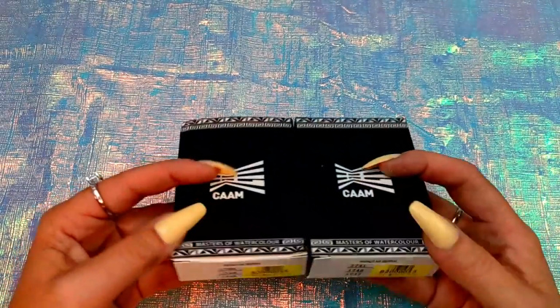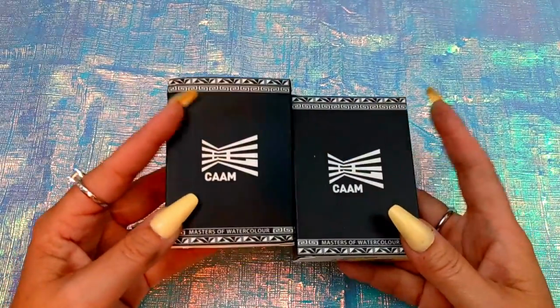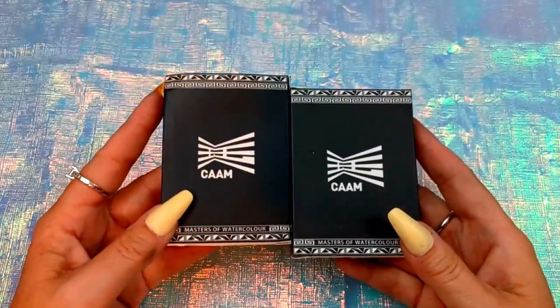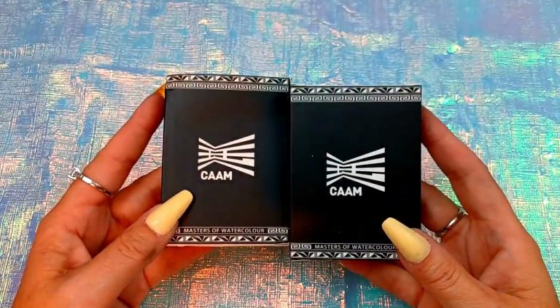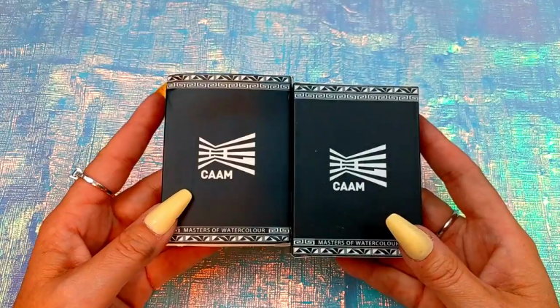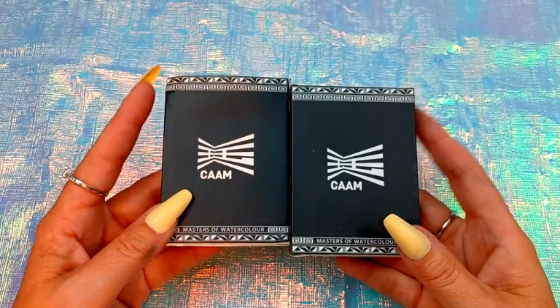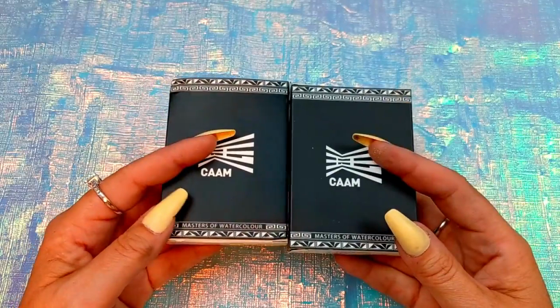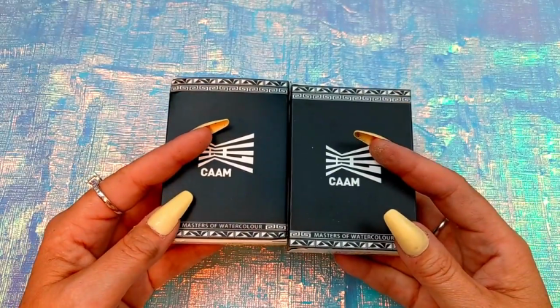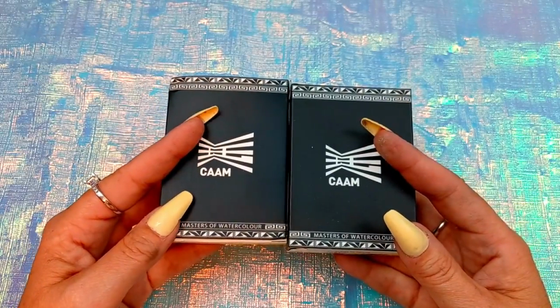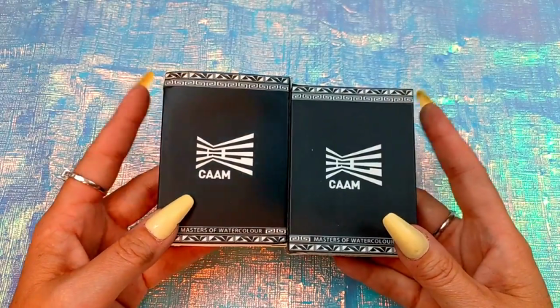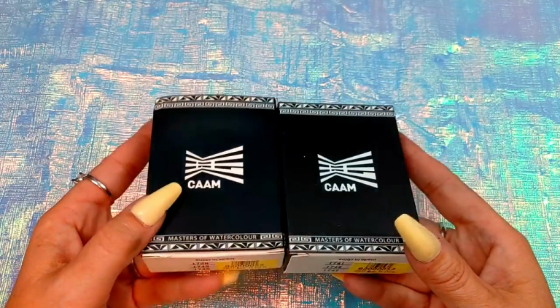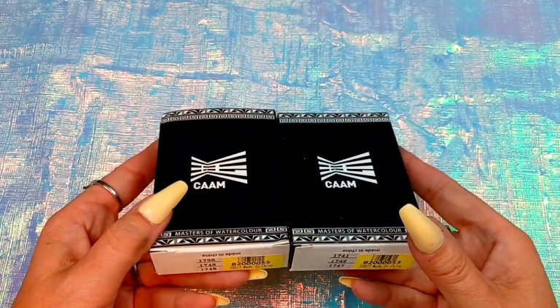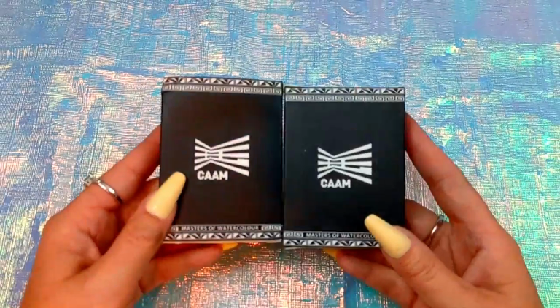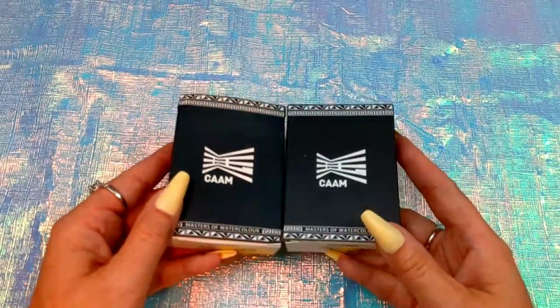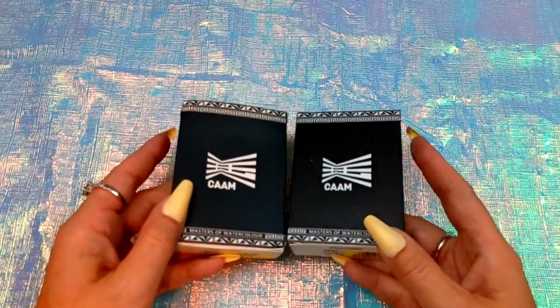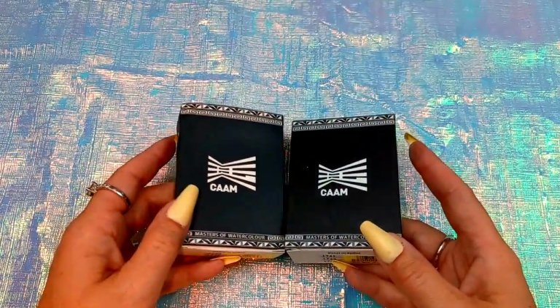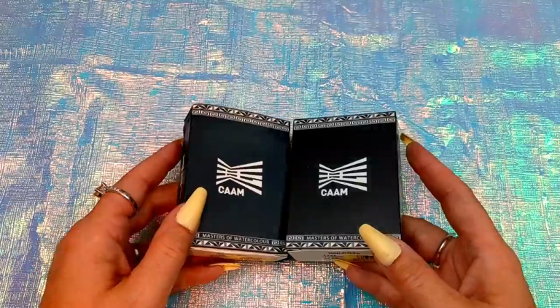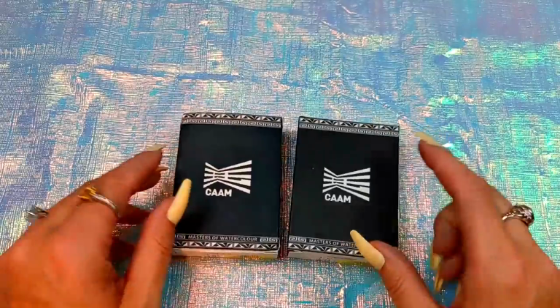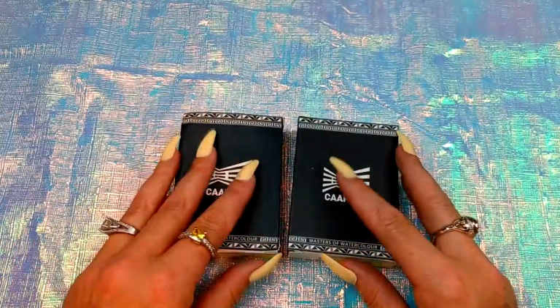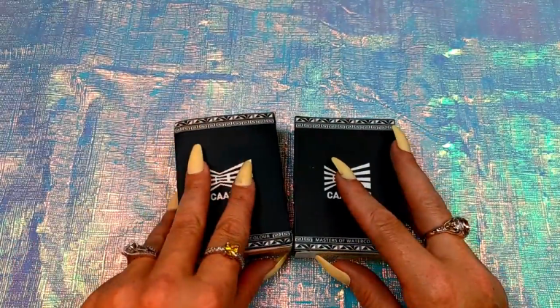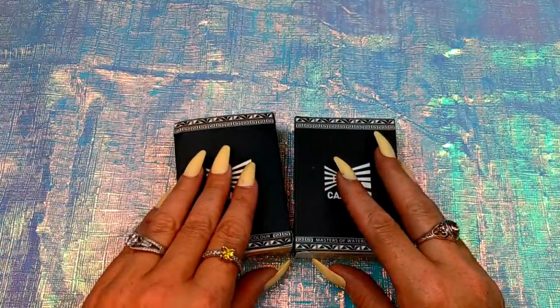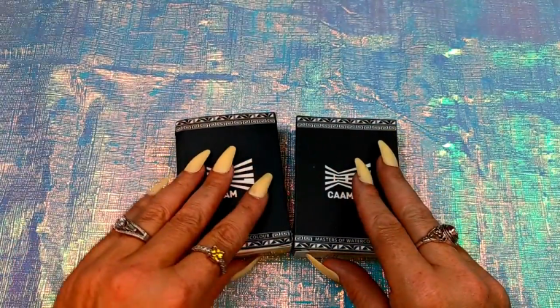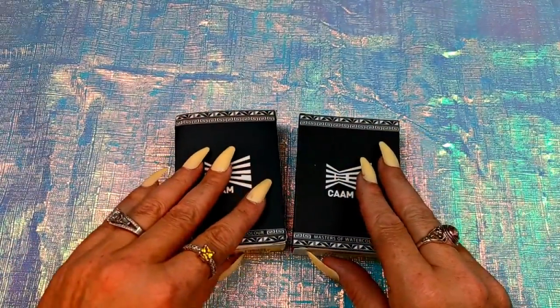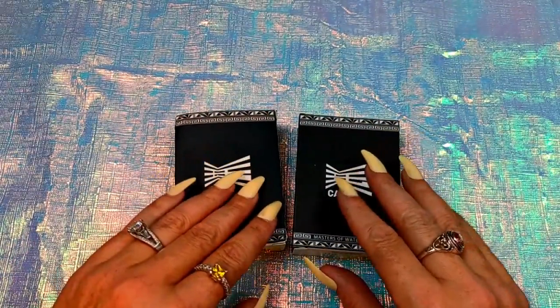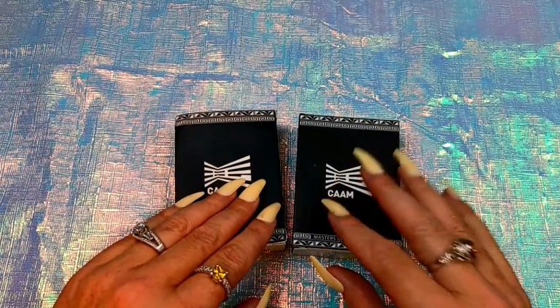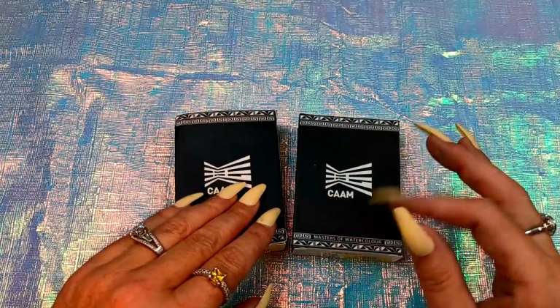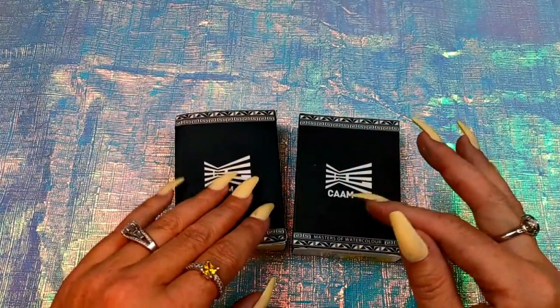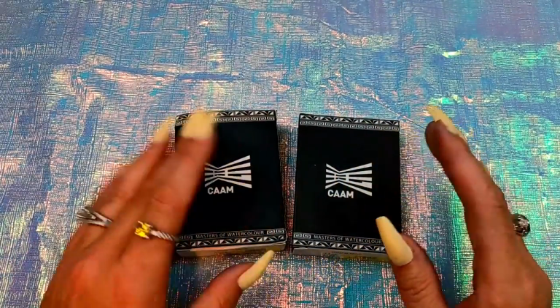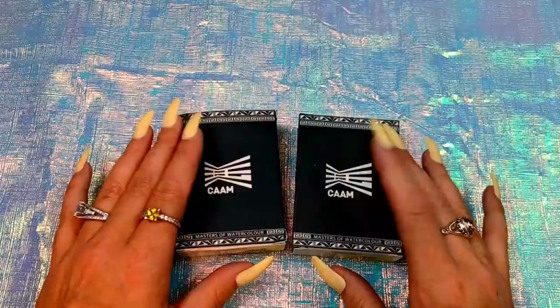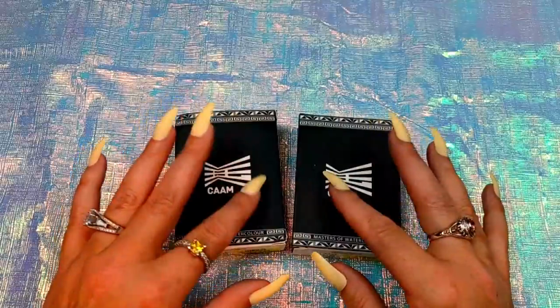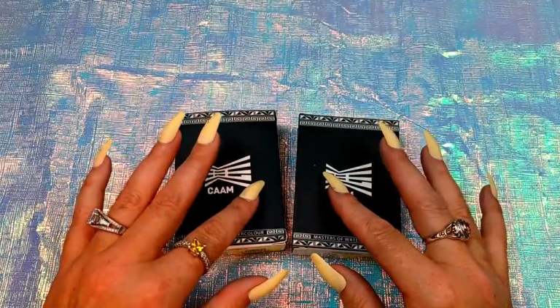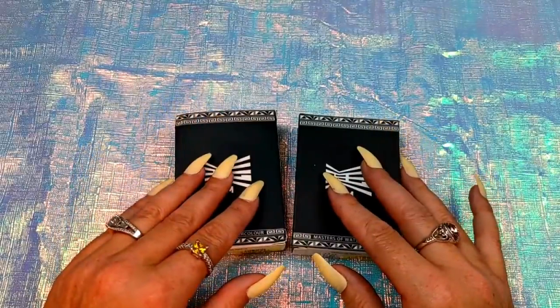They're like the Schmincke Supergranulating. I also previously purchased the ones with shimmer in it — the mica granulating watercolors.